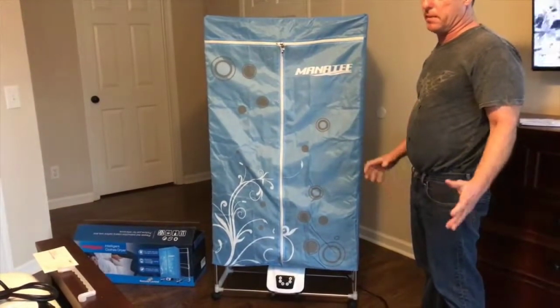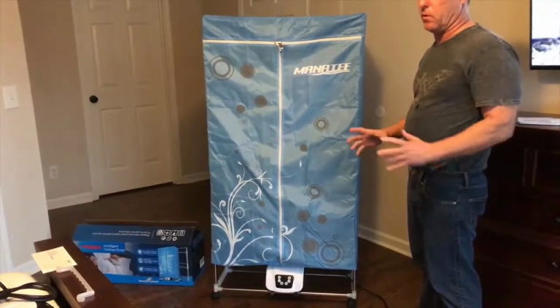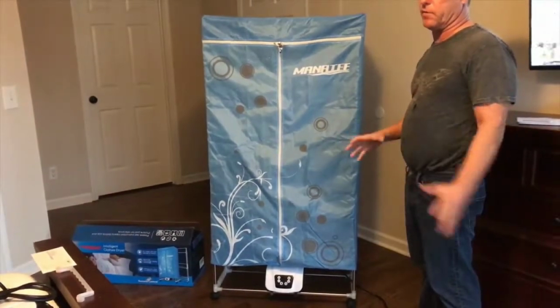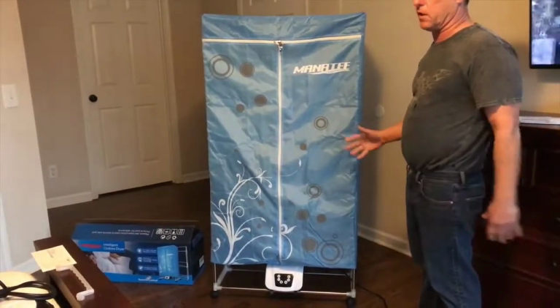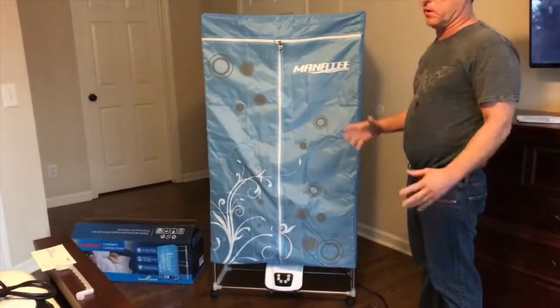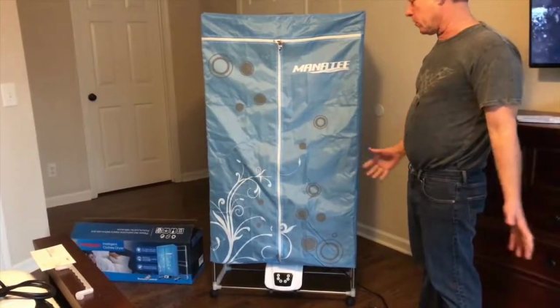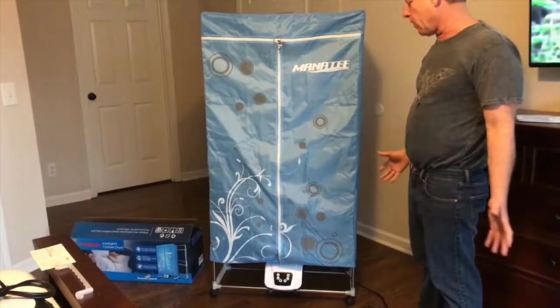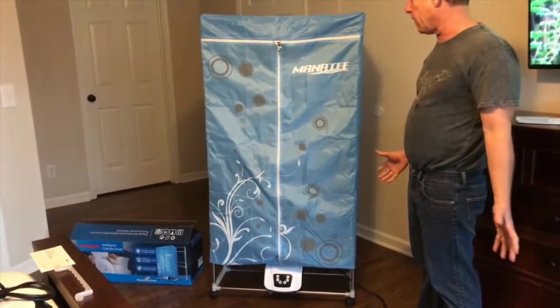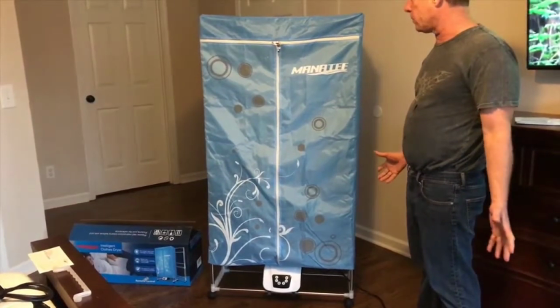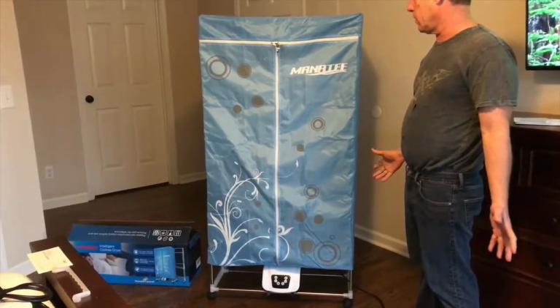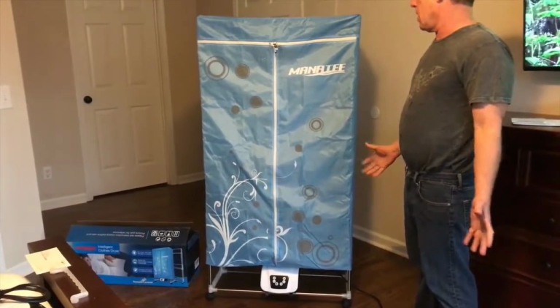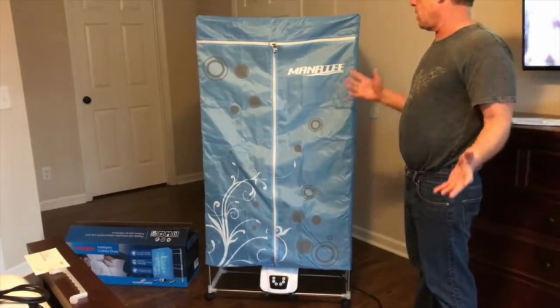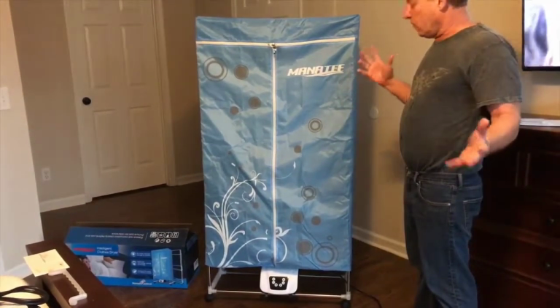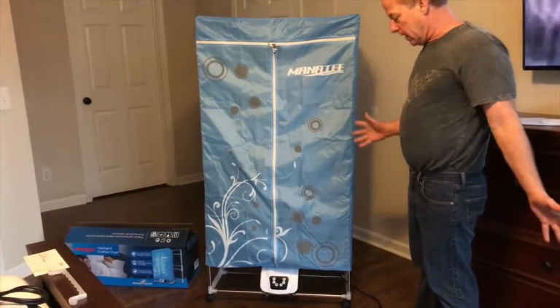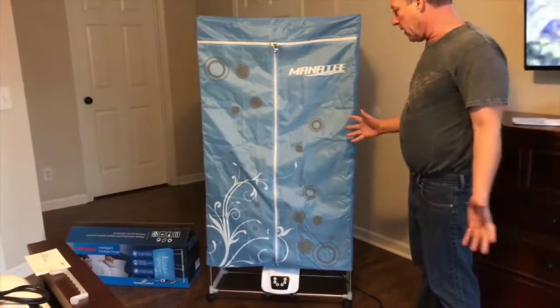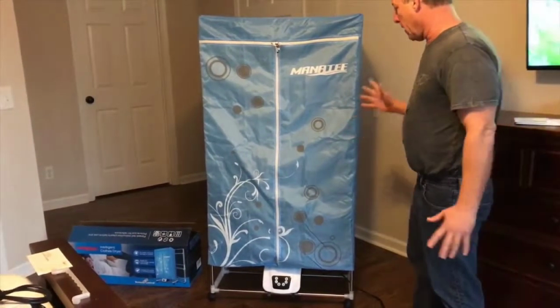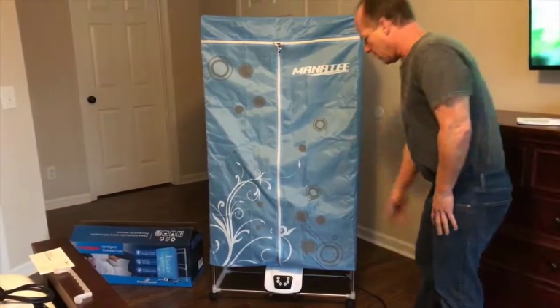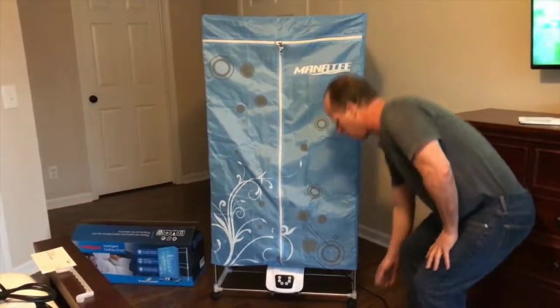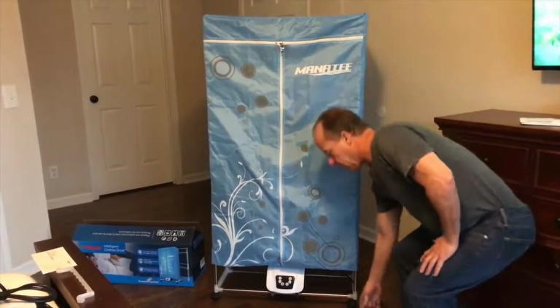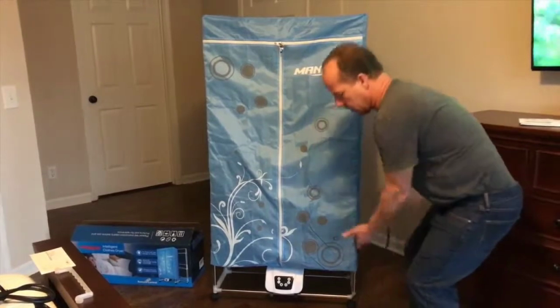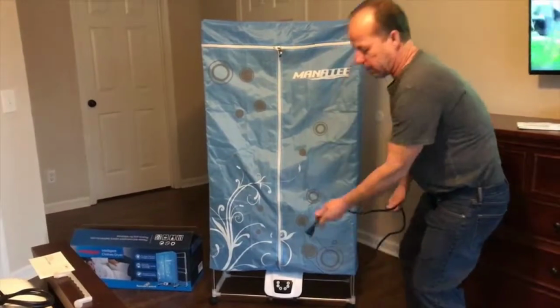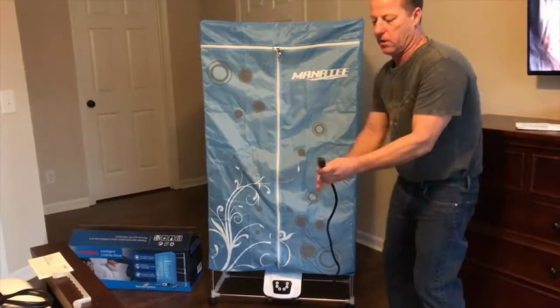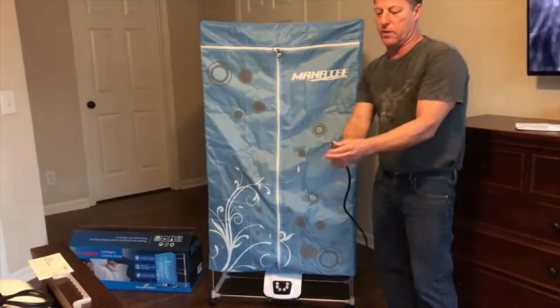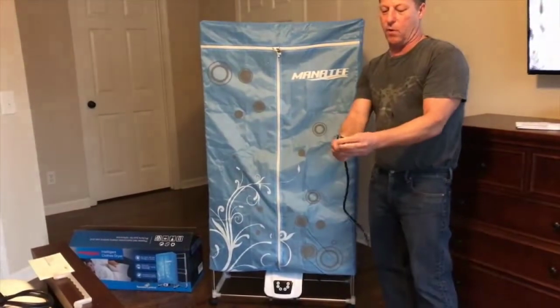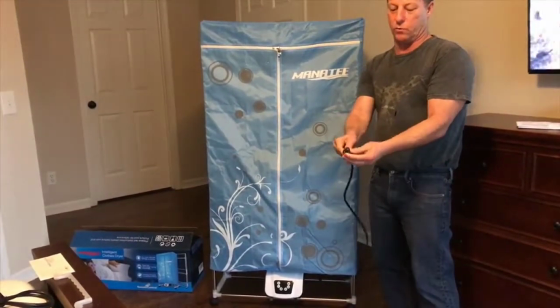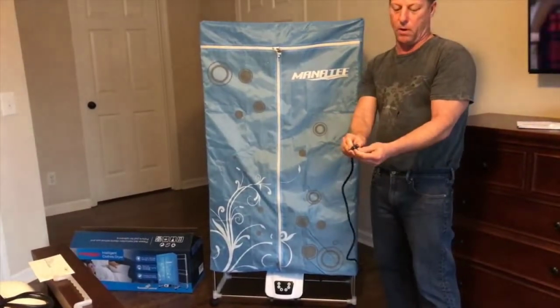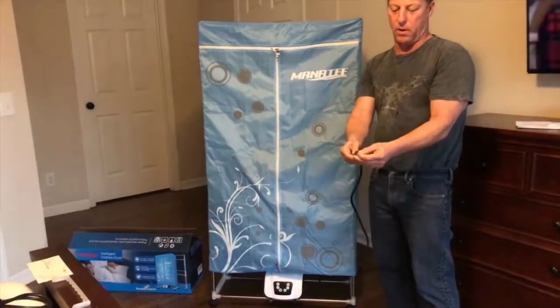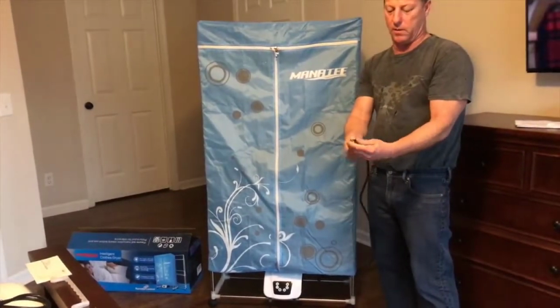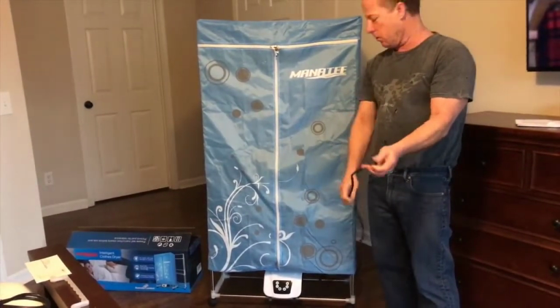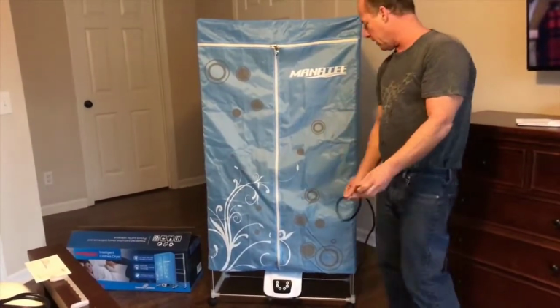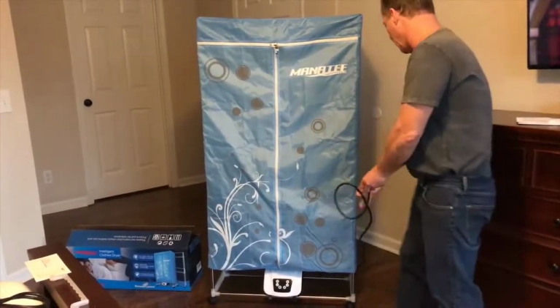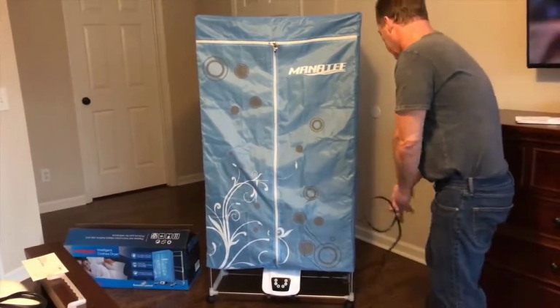A lot of people don't have the hookups to hook a dryer up in their house. You don't need 220 — it only takes 110 volts, three-prong plug, works in any house.